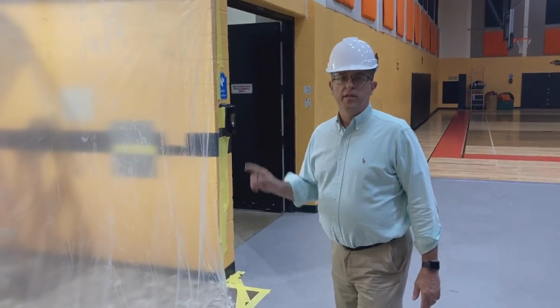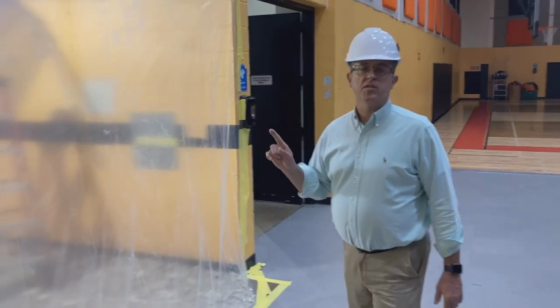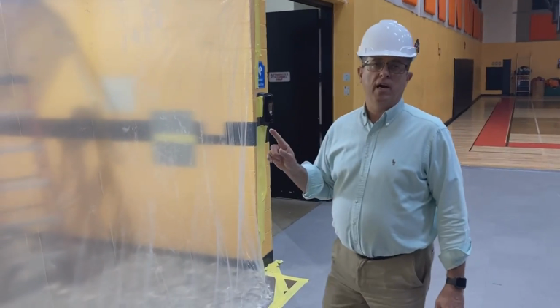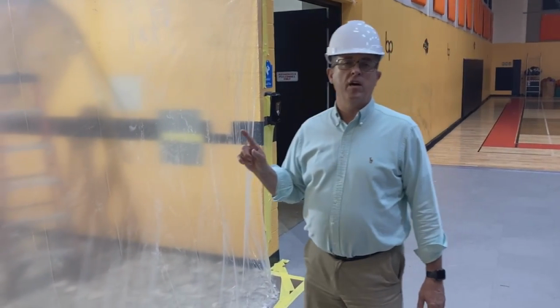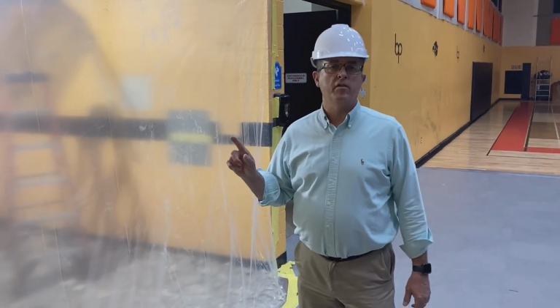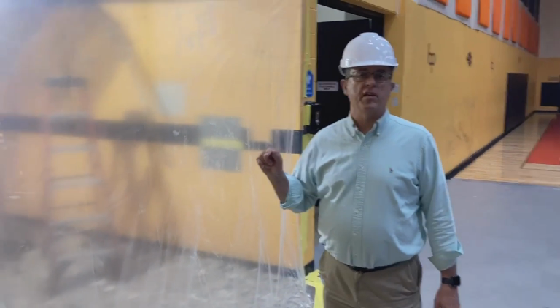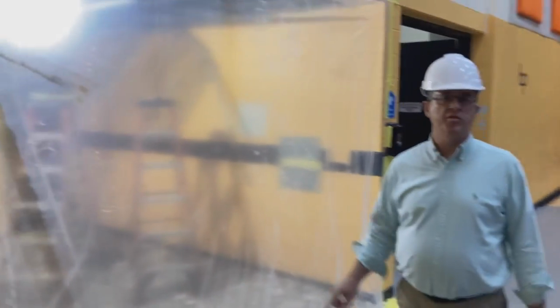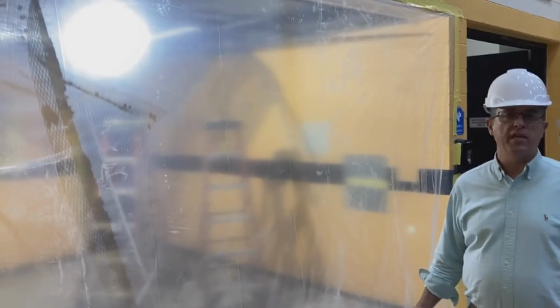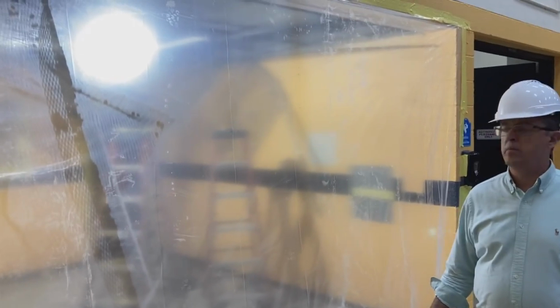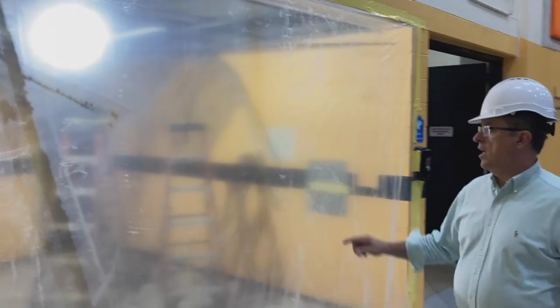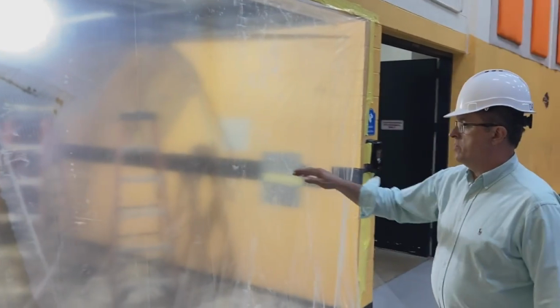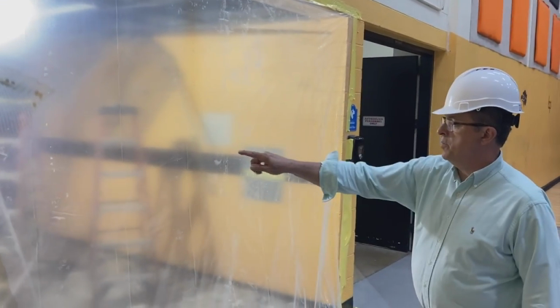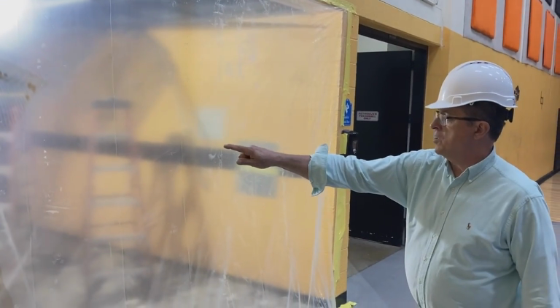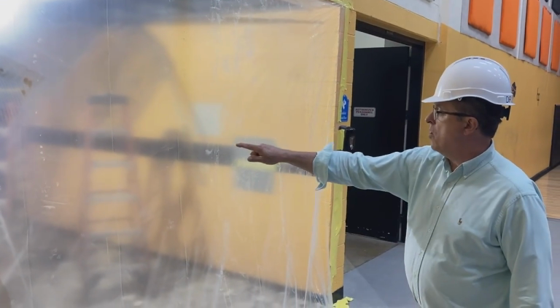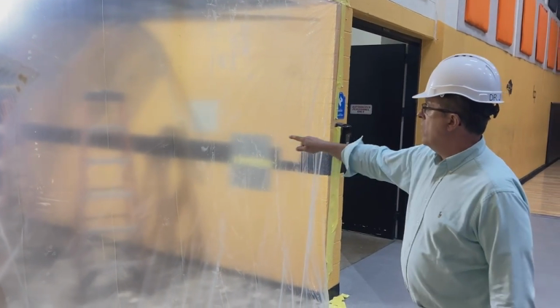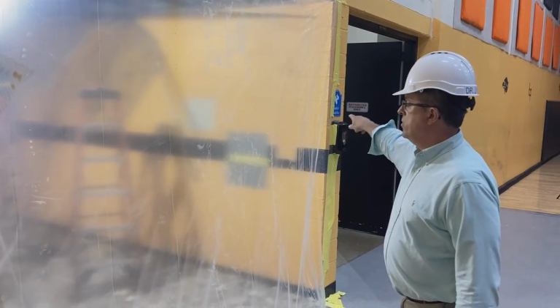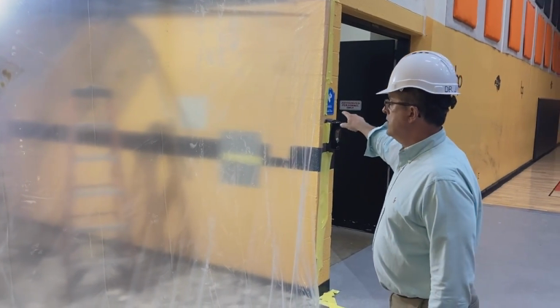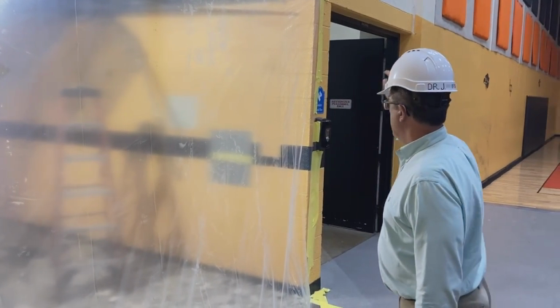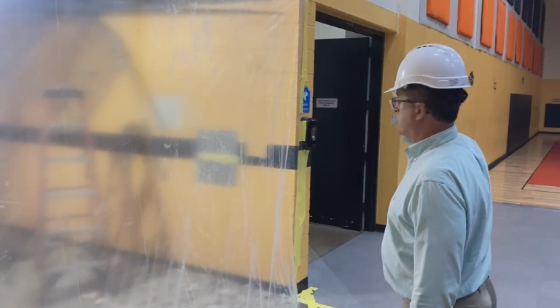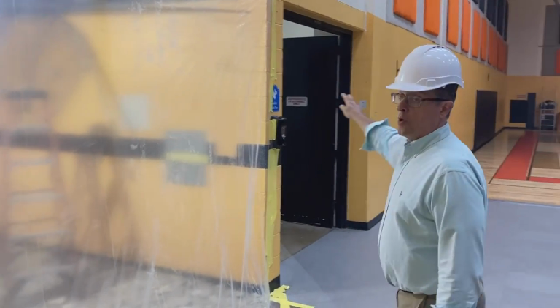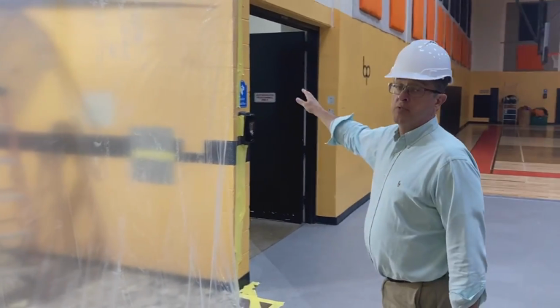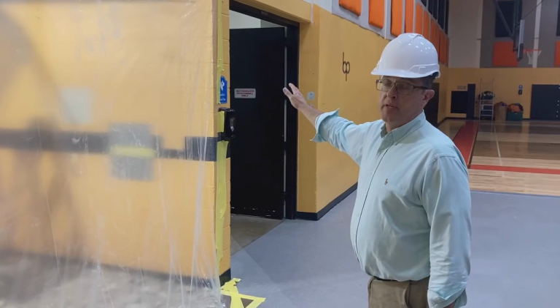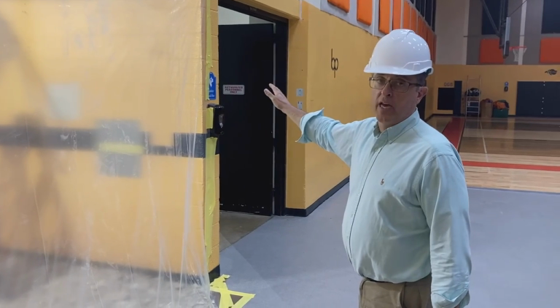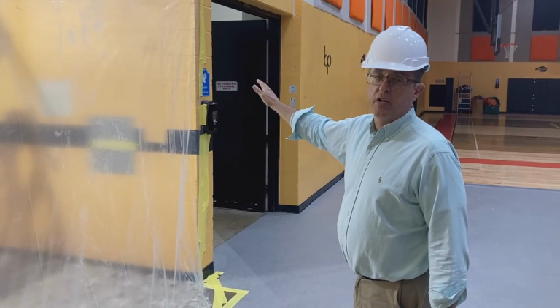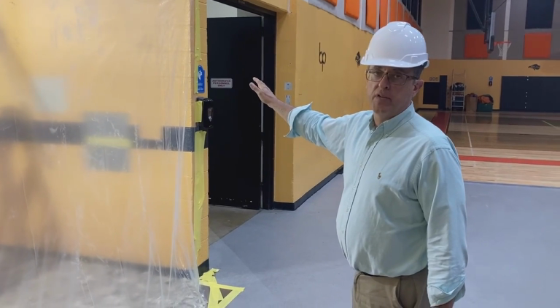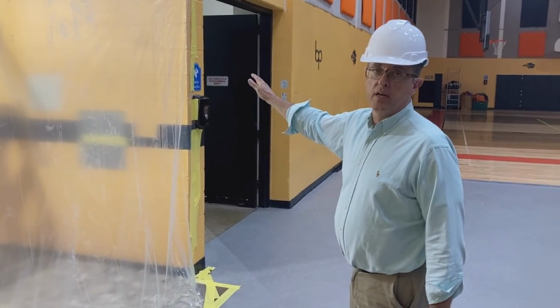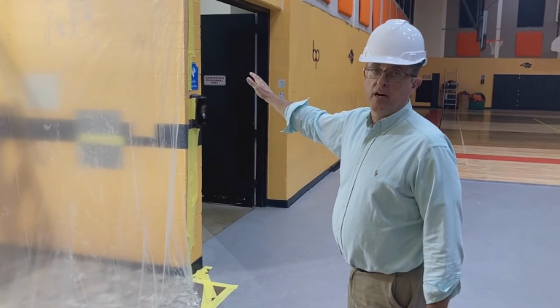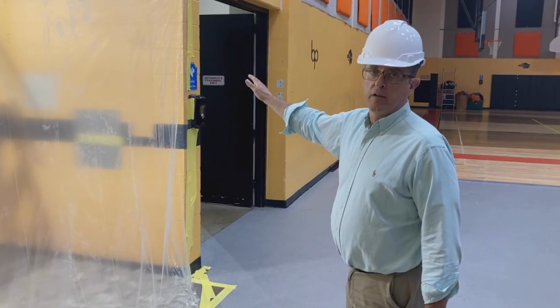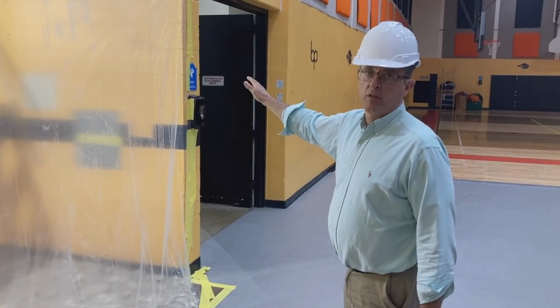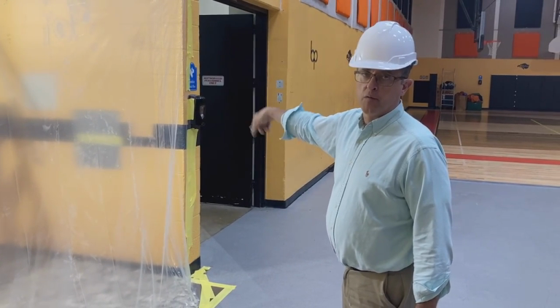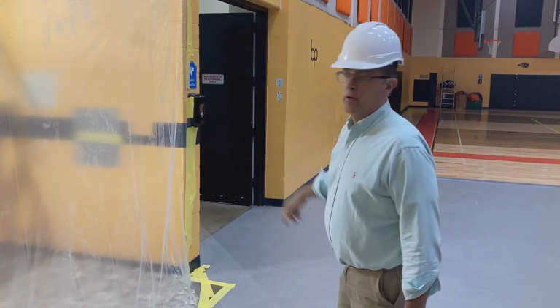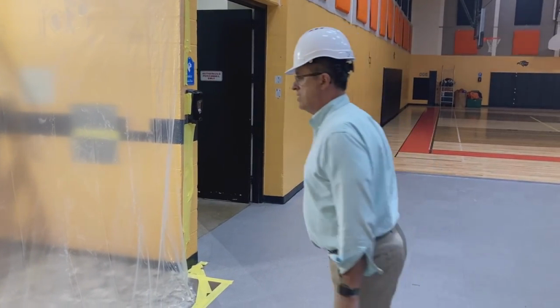This is the elevator access to the gymnasium. There's going to be a small hallway through here. Into the storeroom is going to be the location of the elevator on the first floor here at ground level.